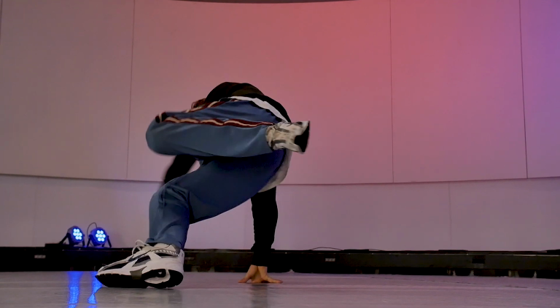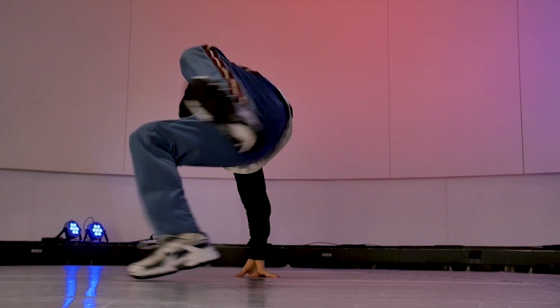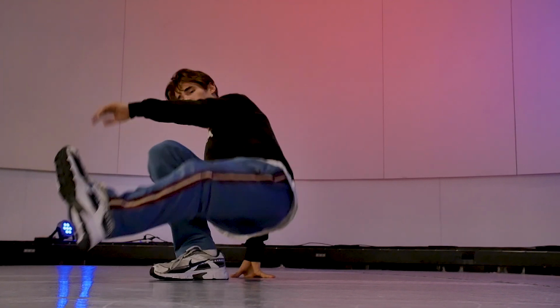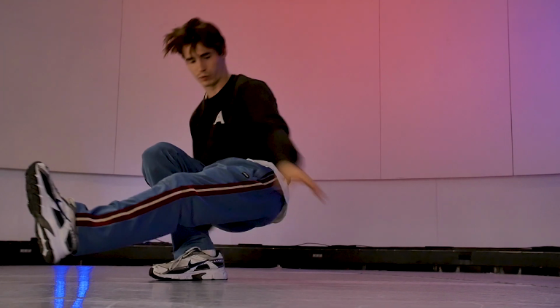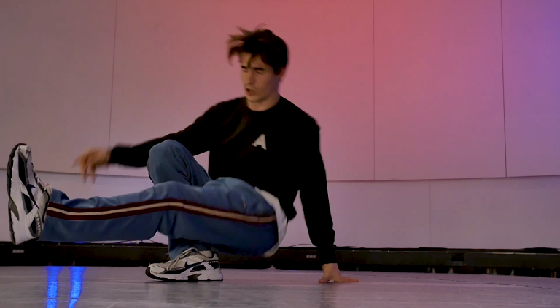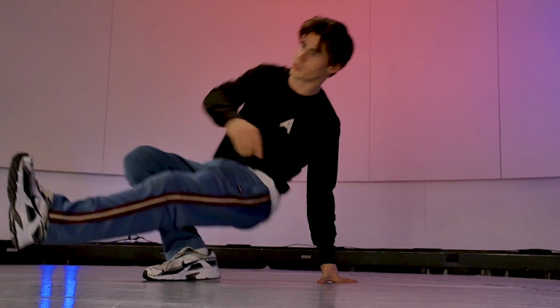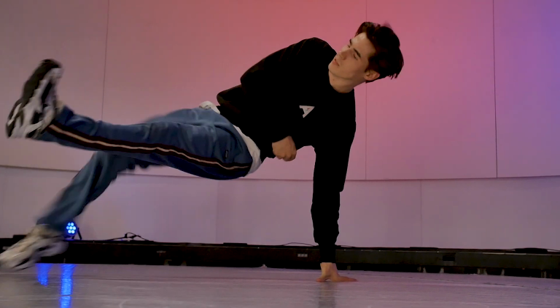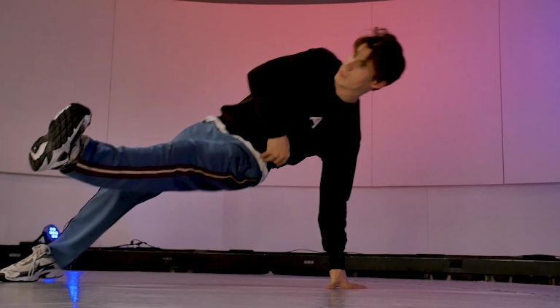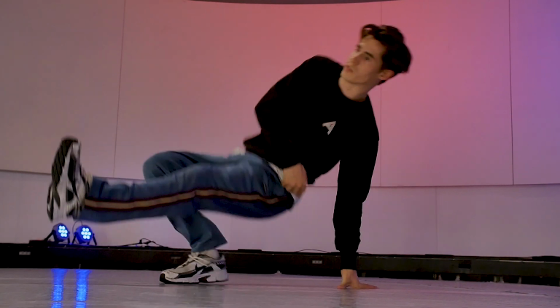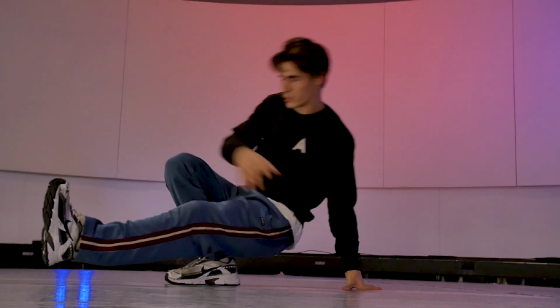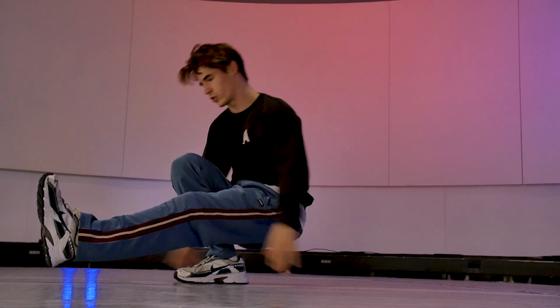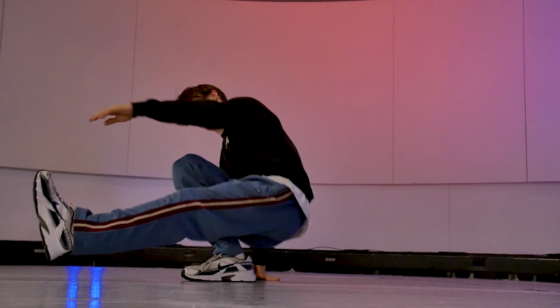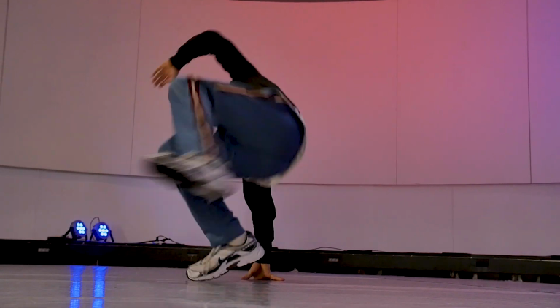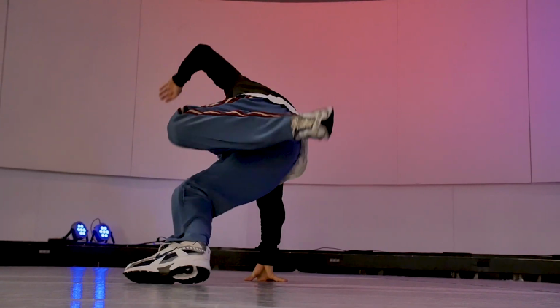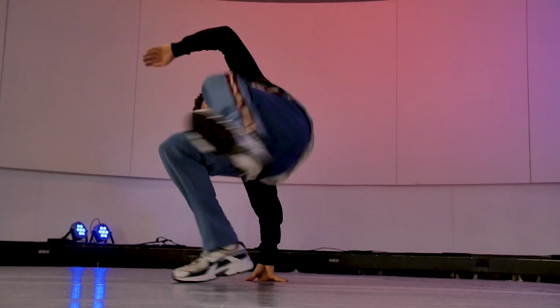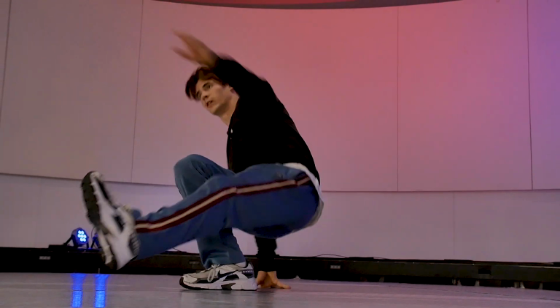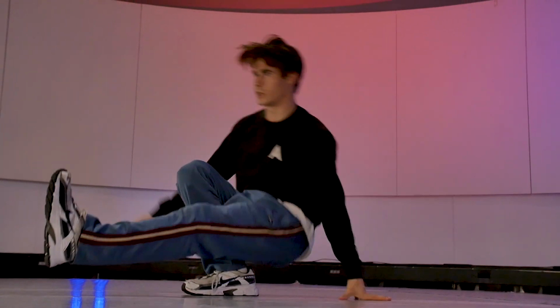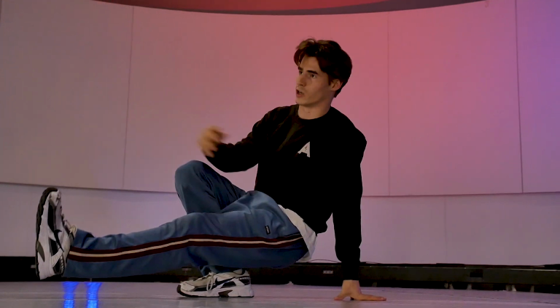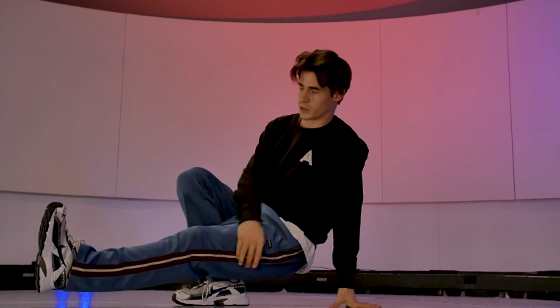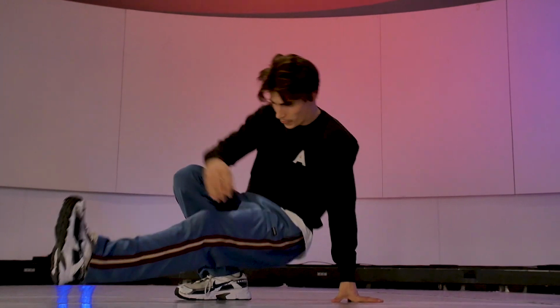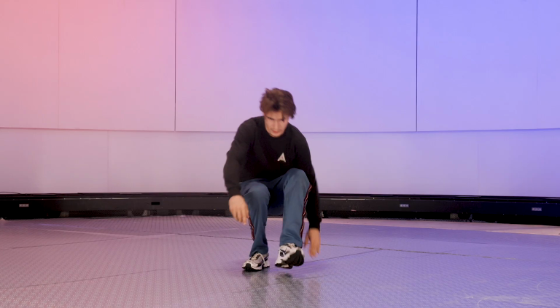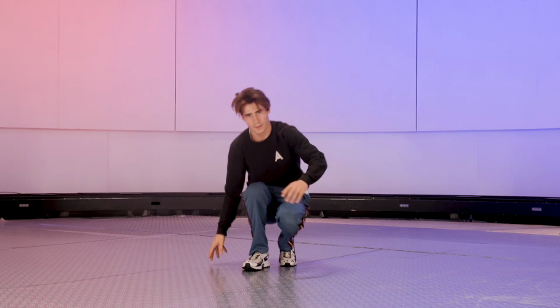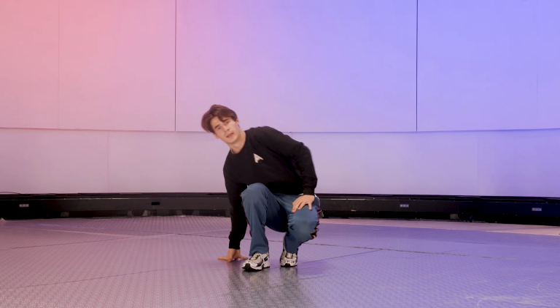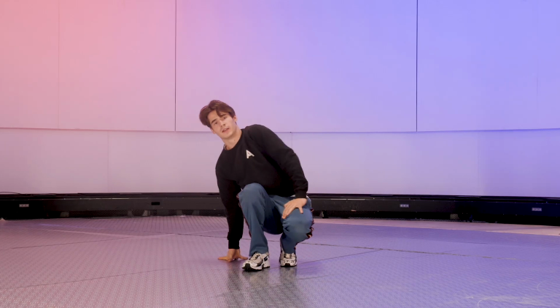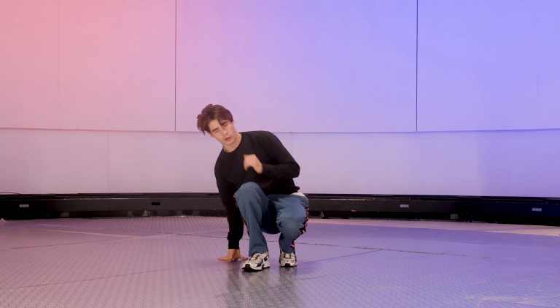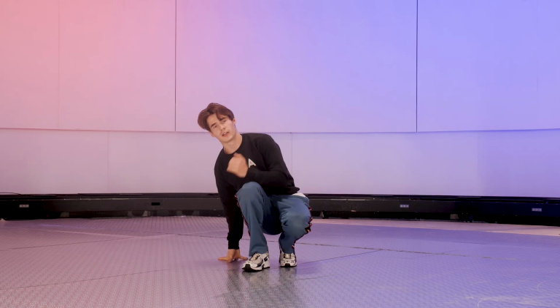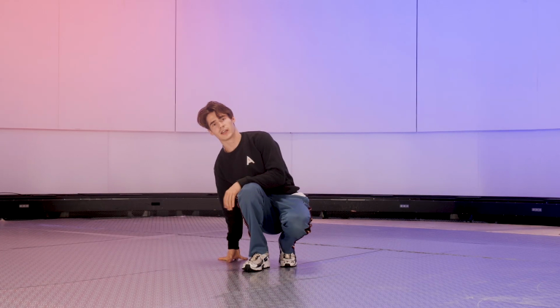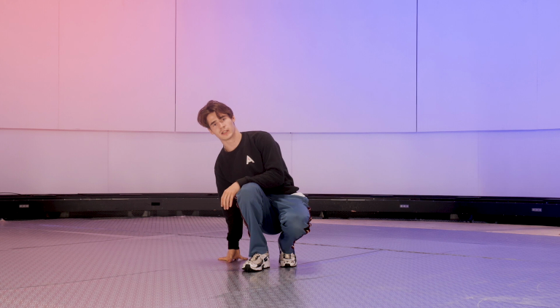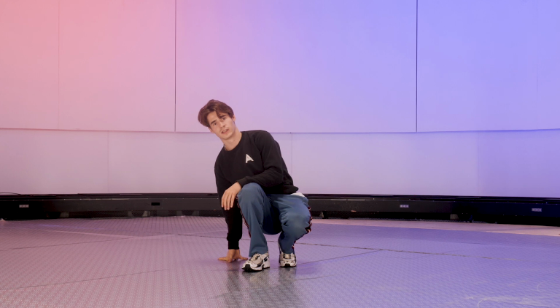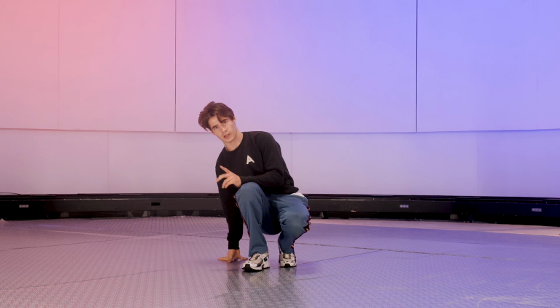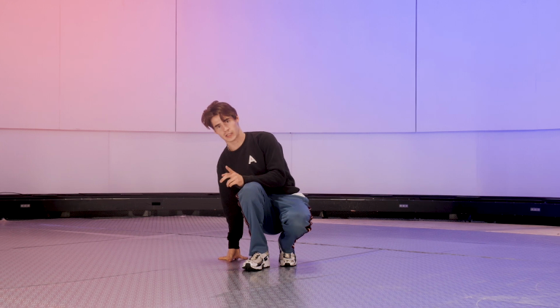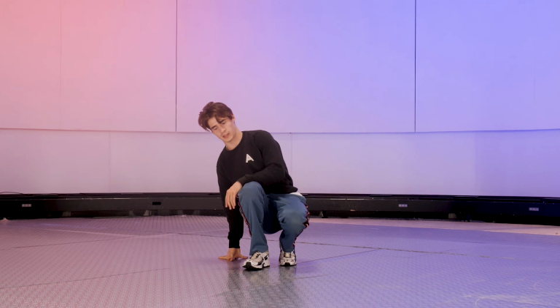Stretch, switch arms, stretch, switch arms, stretch, switch arms. If you do this a little faster, it's gonna look like this.